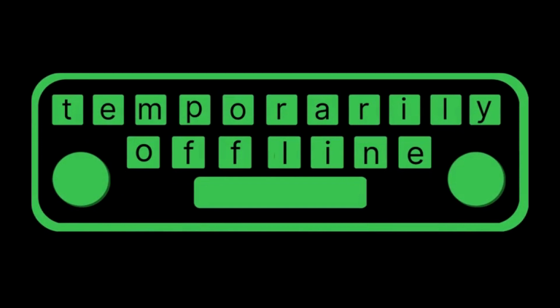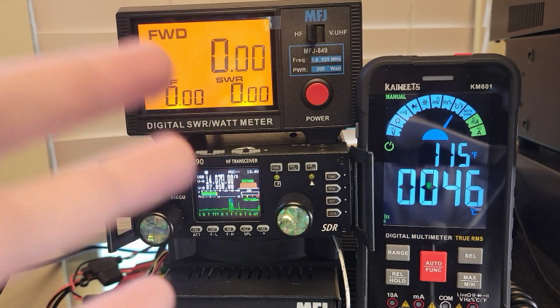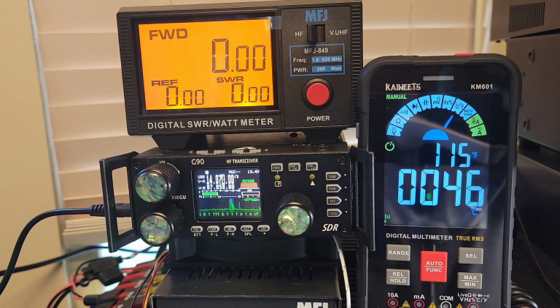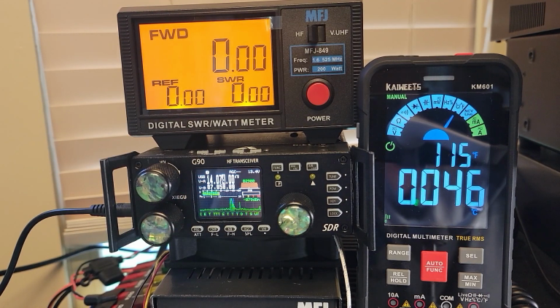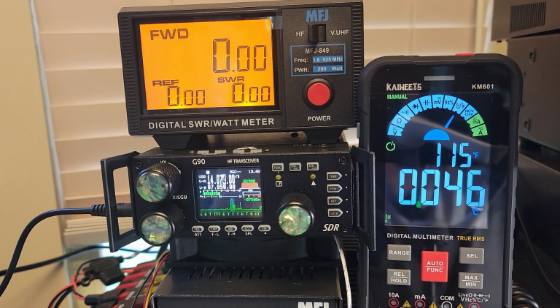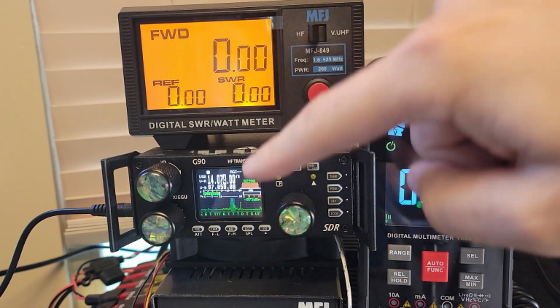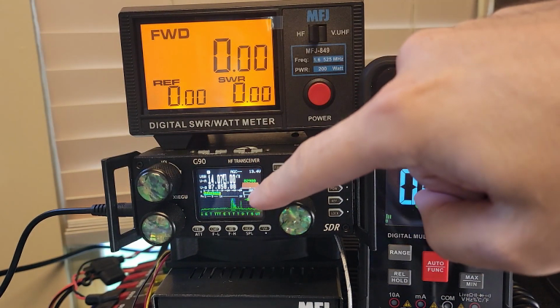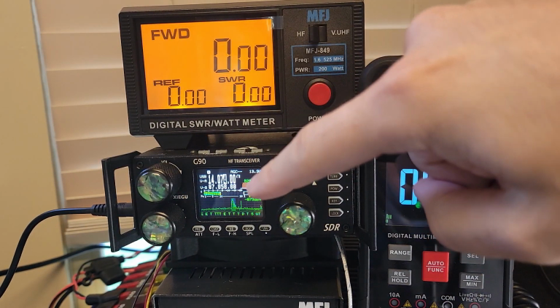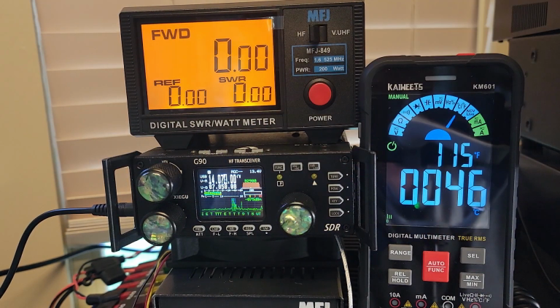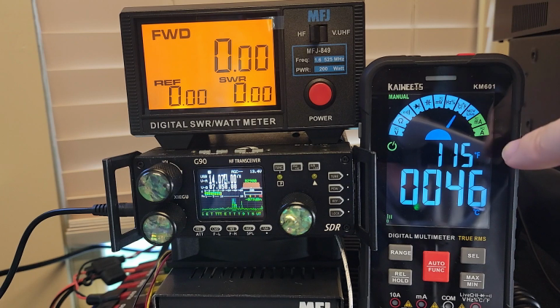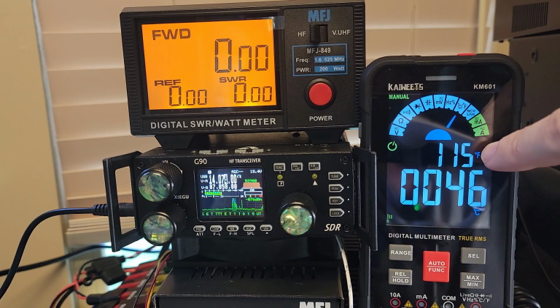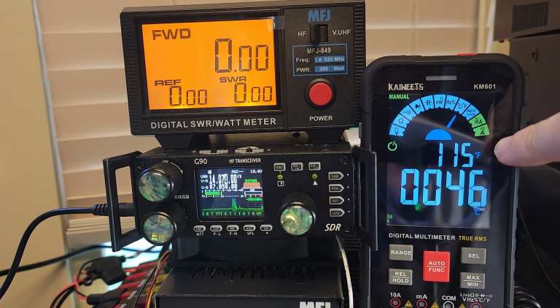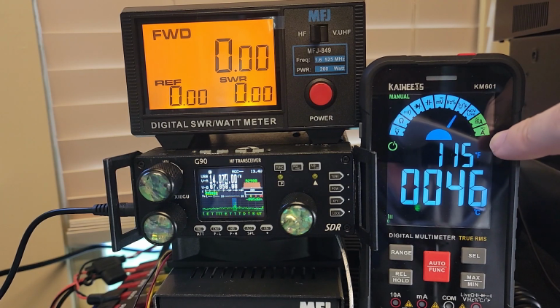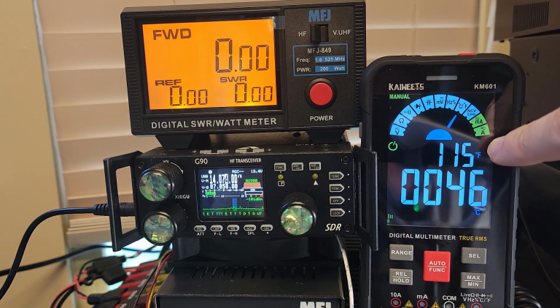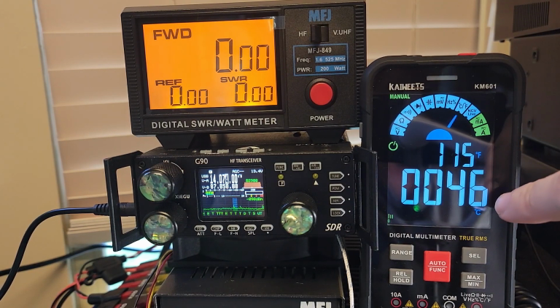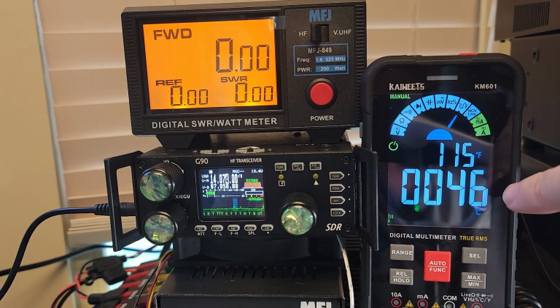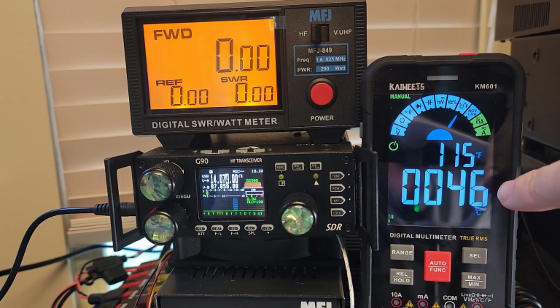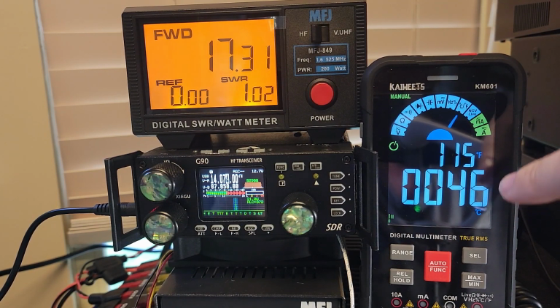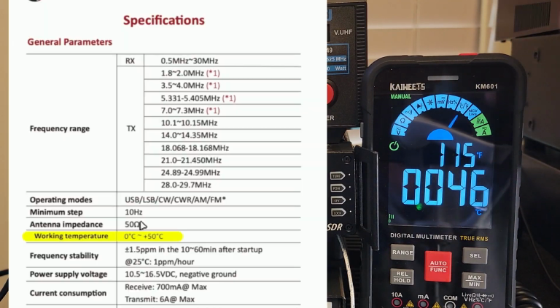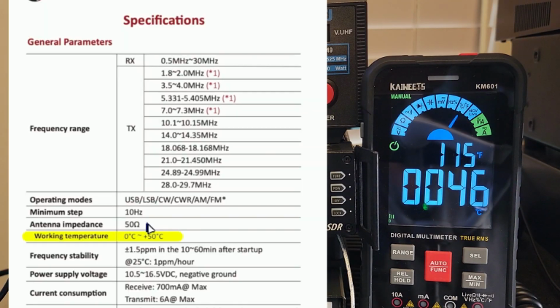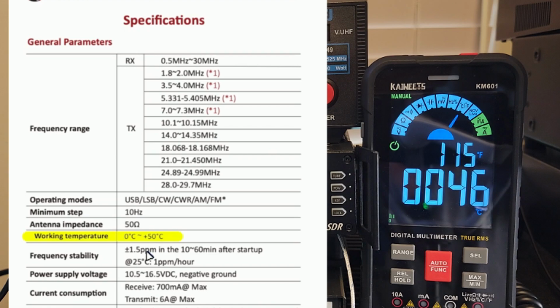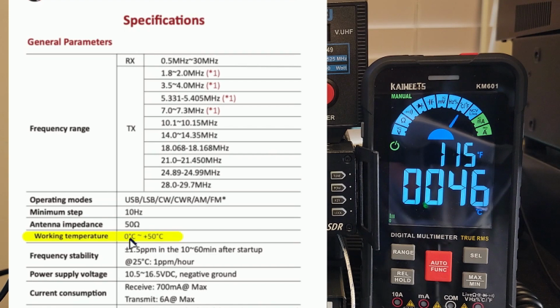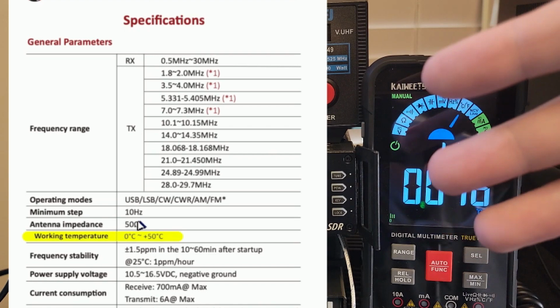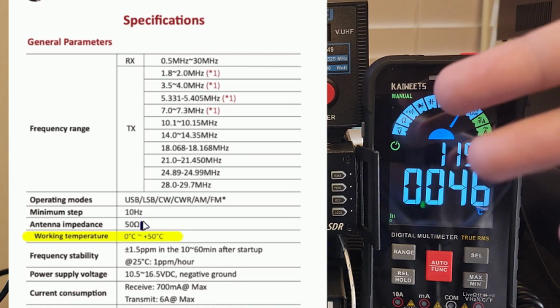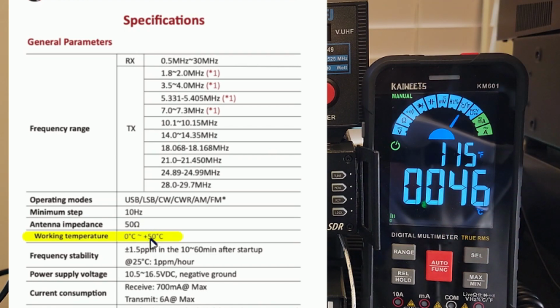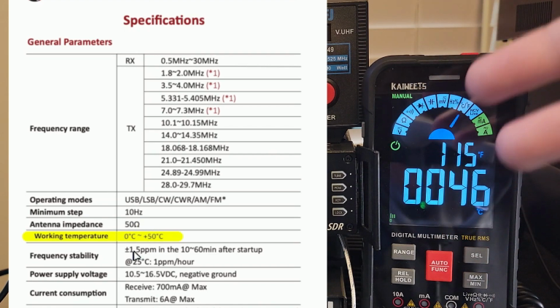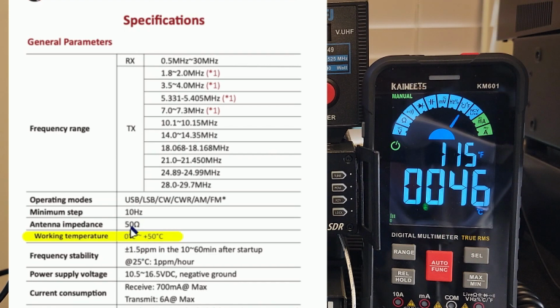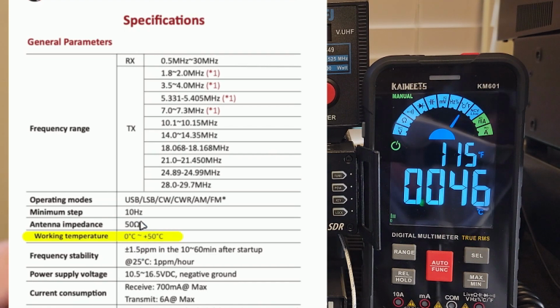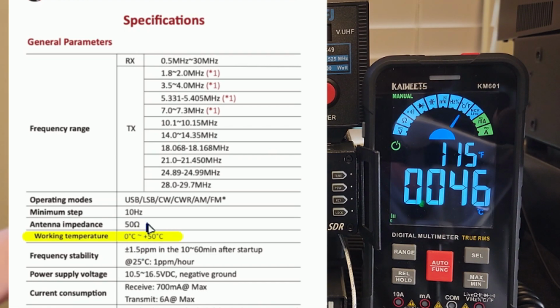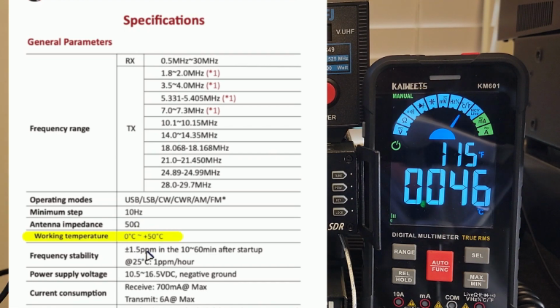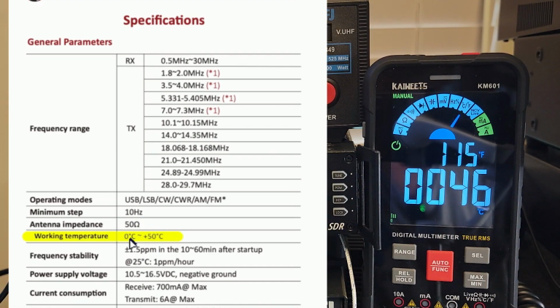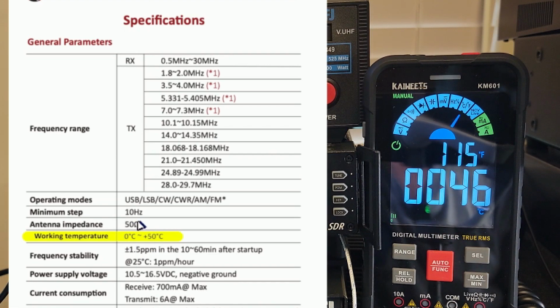I'm playing a little FT8 on my G90 here, and you can see we're hitting 115 degrees Fahrenheit, 46 degrees Celsius. Inside the owner's manual, it says 50 Celsius is the operating range. I'm starting to get a little worried here.